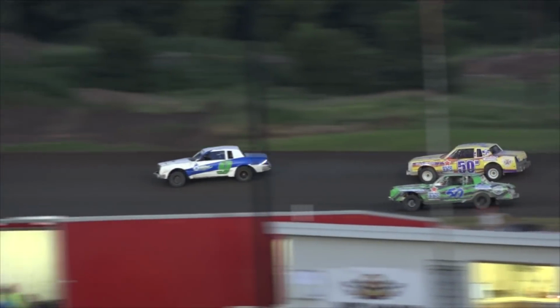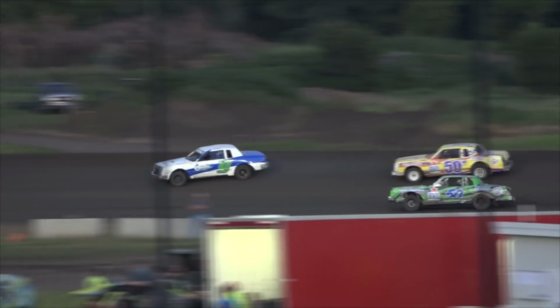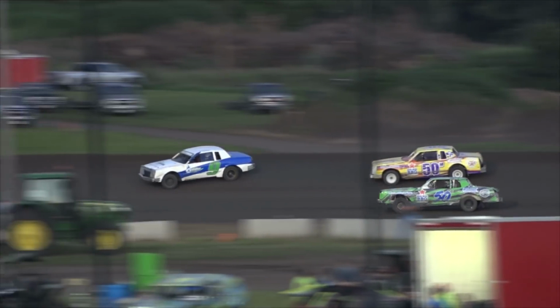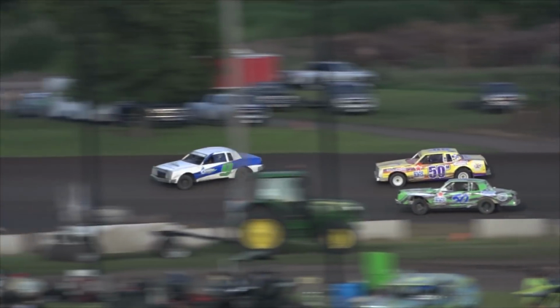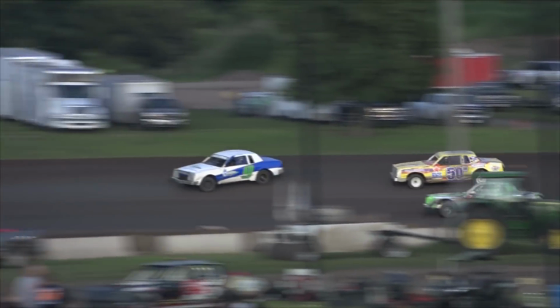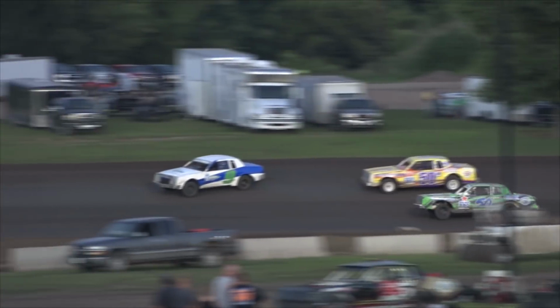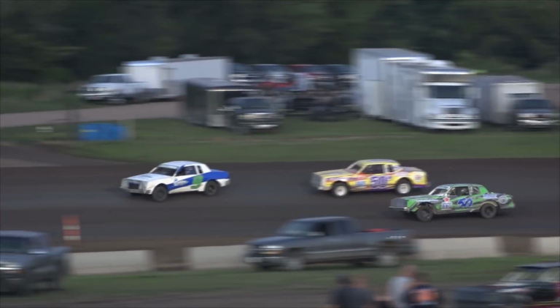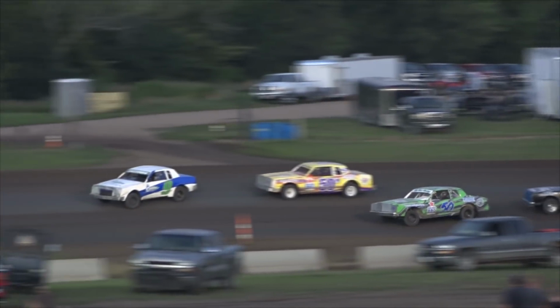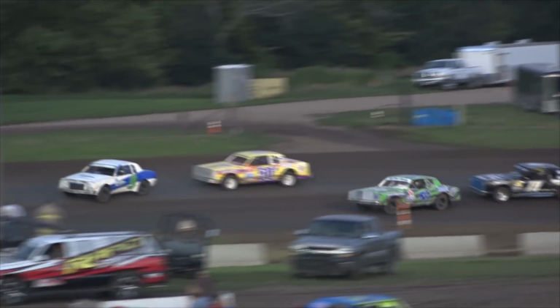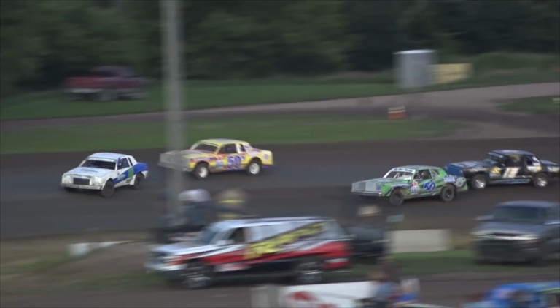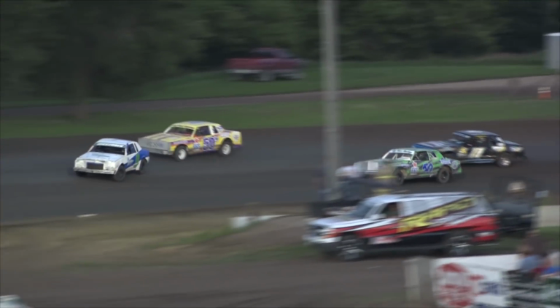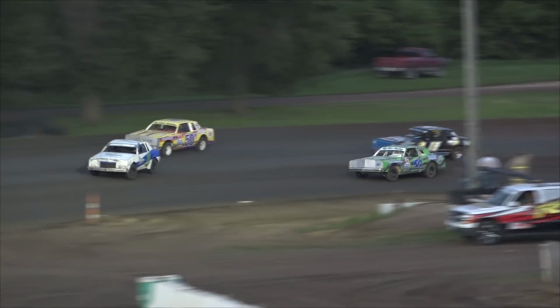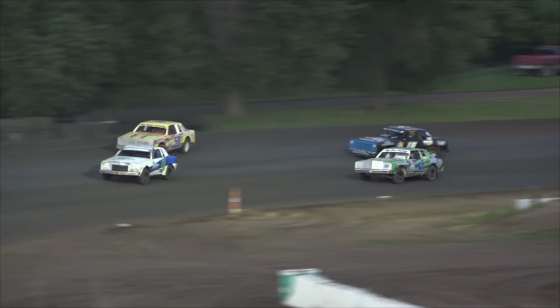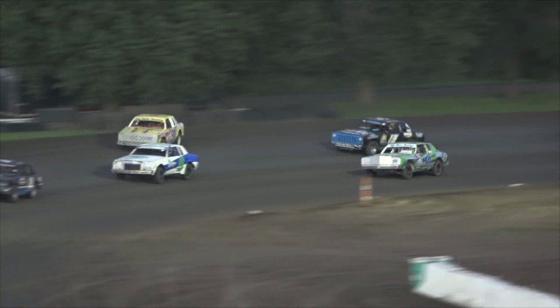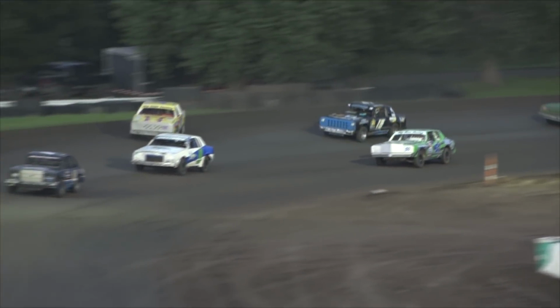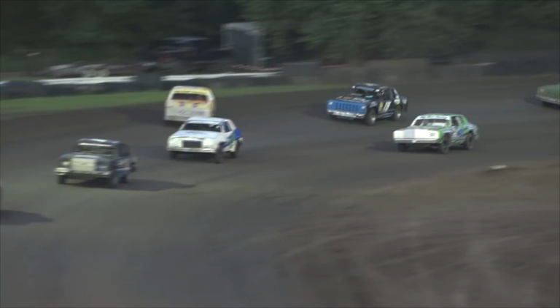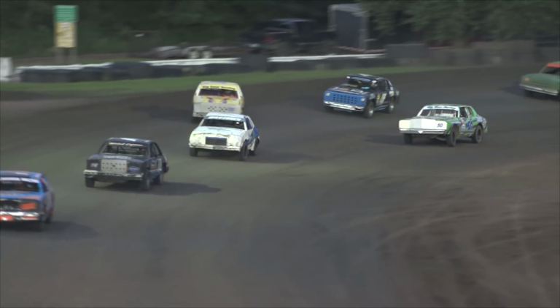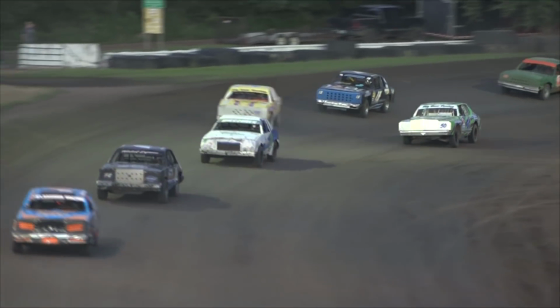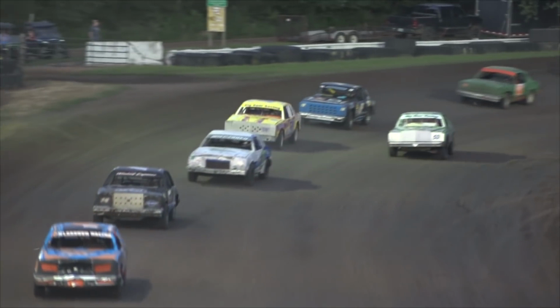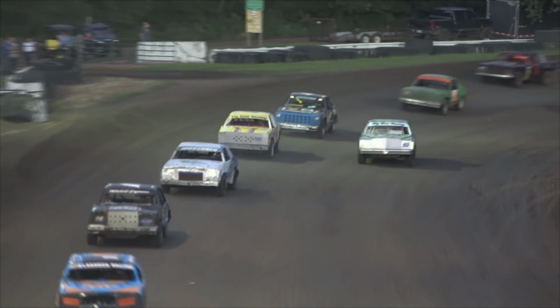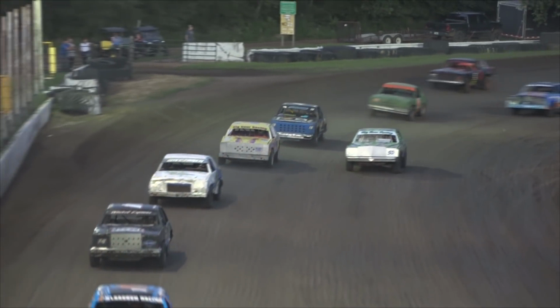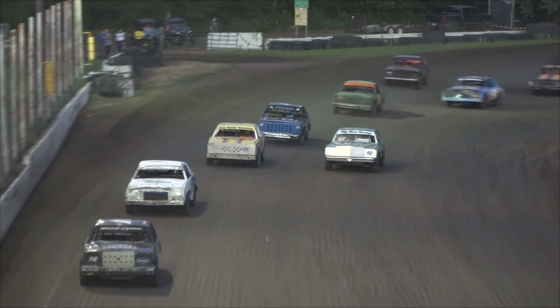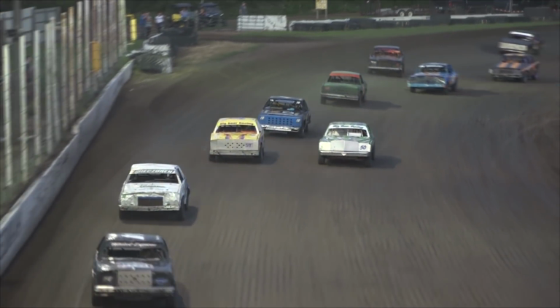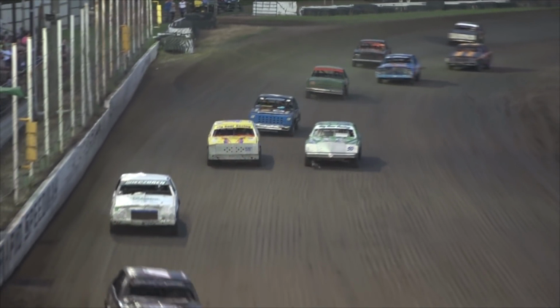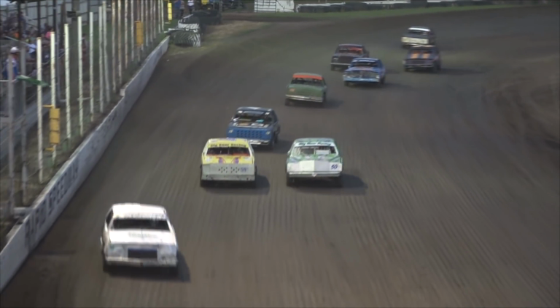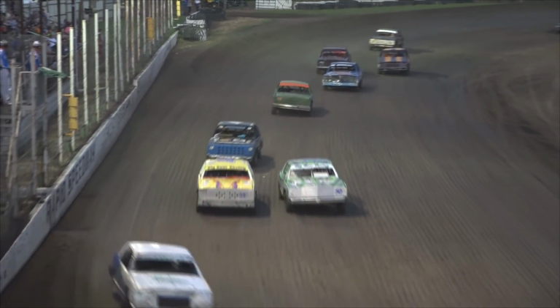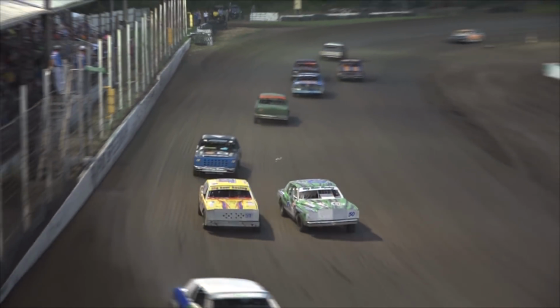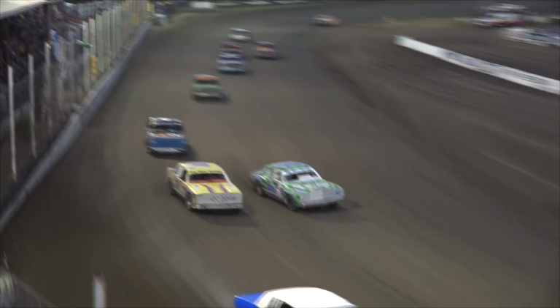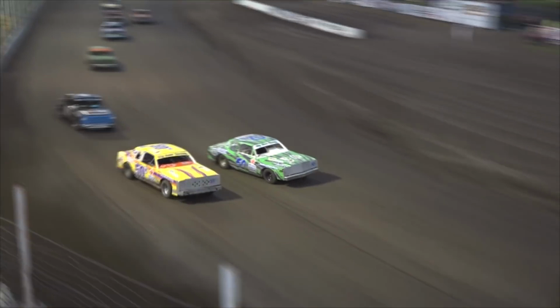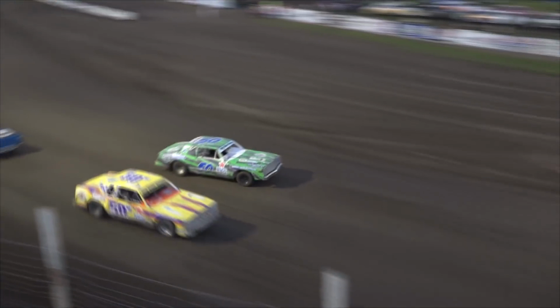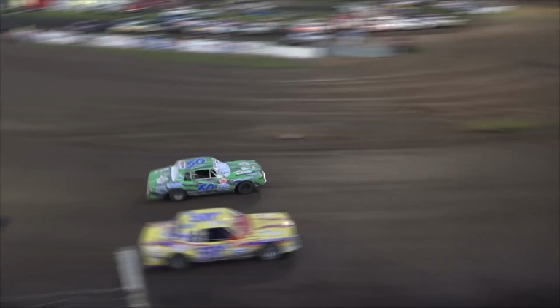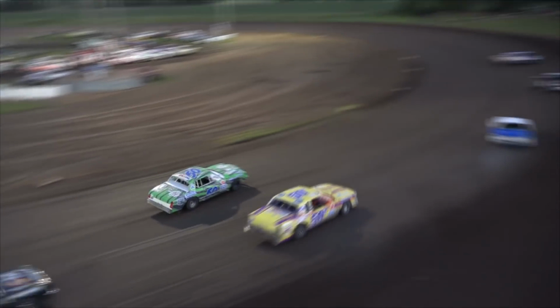Roger DeBoer will get to the inside of Marnie DeBoer, looking for that fourth position on the track. Marnie DeBoer follows Andy Wazorek on the high side. Wazorek follows Brian Krohn, who is following Brian Klaassen.